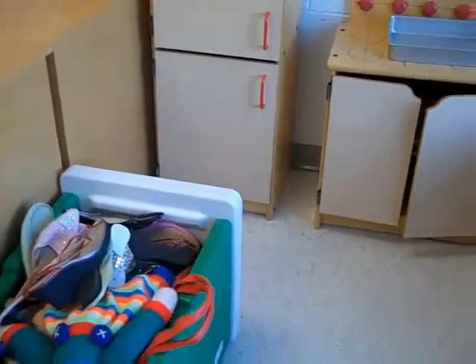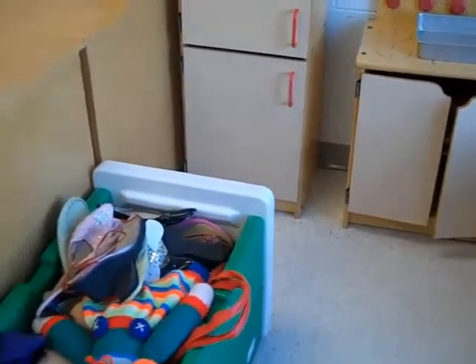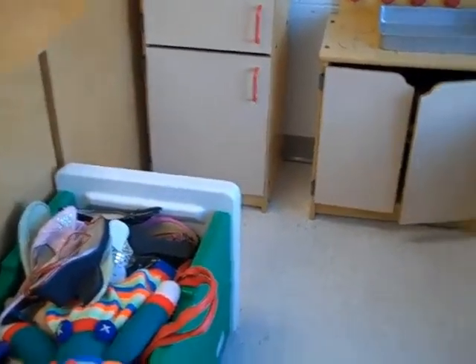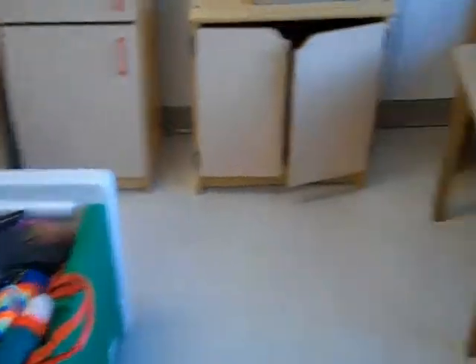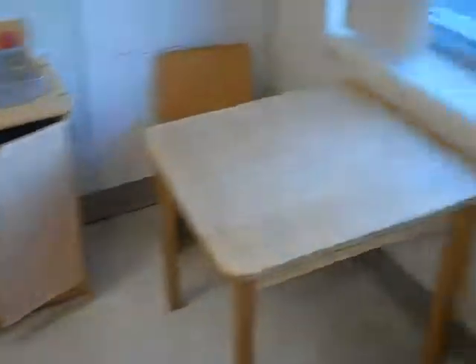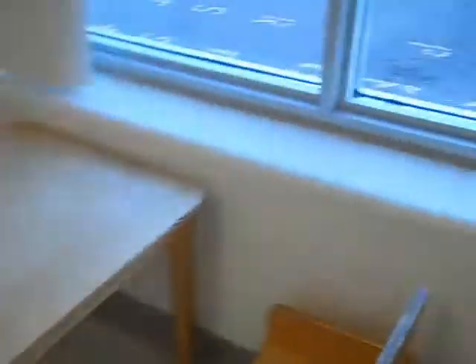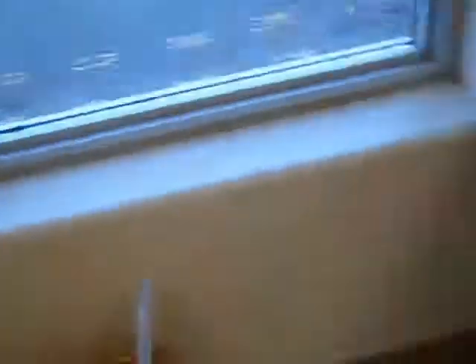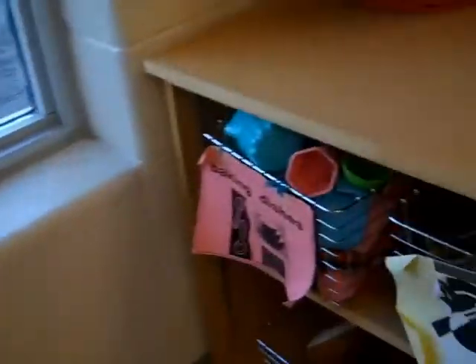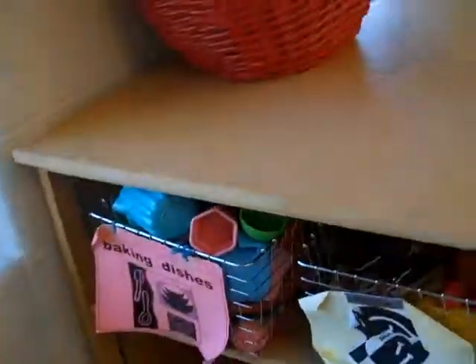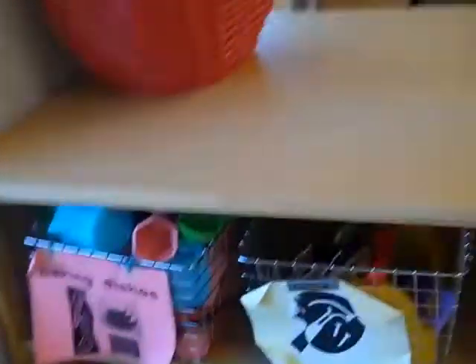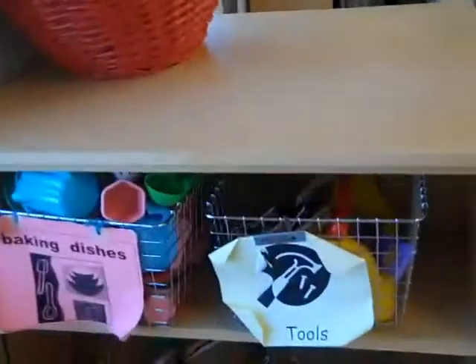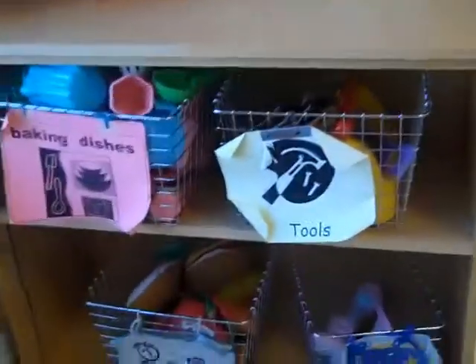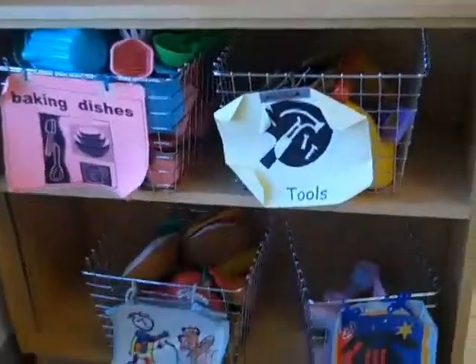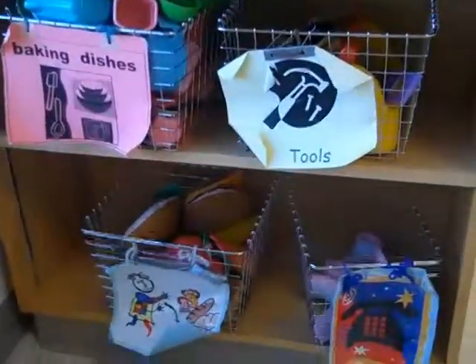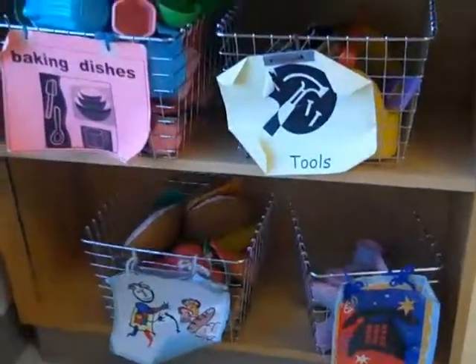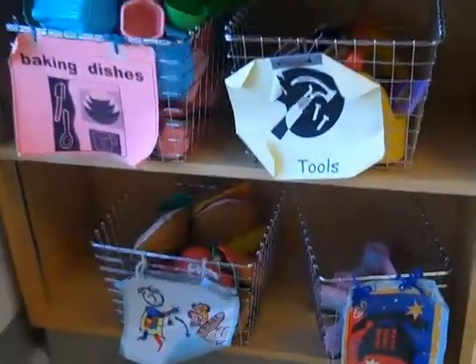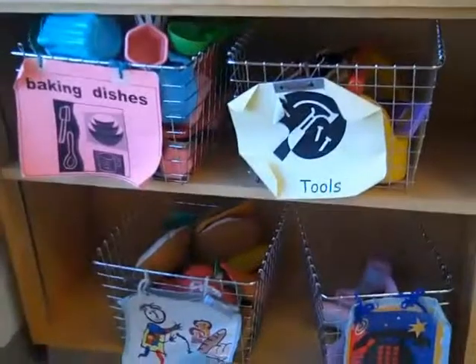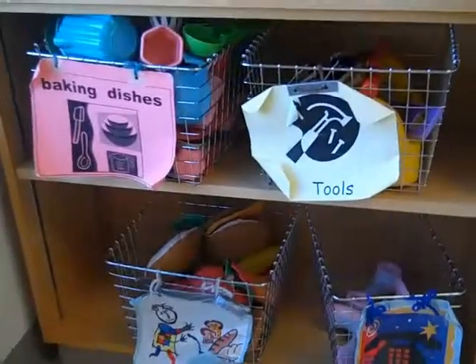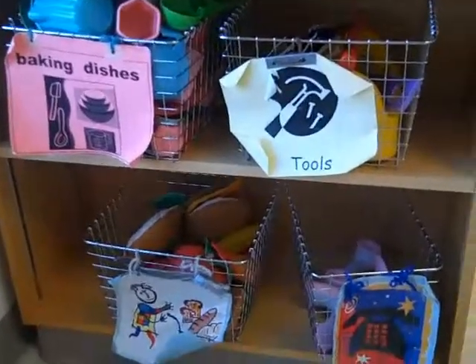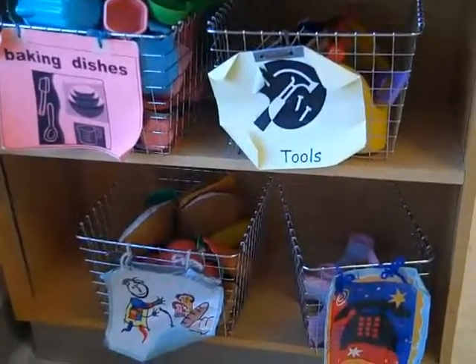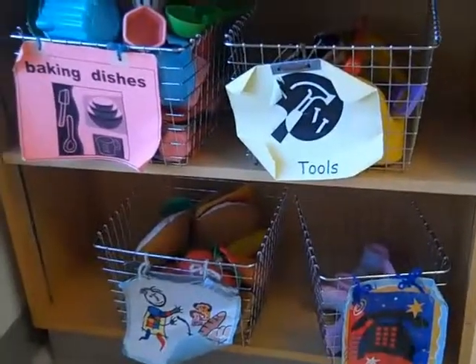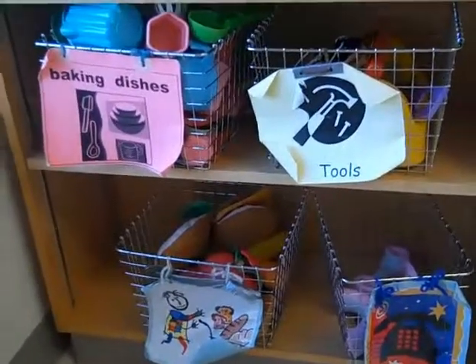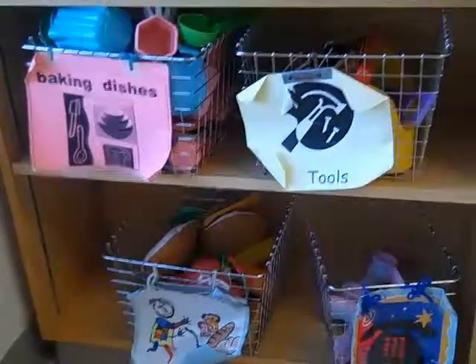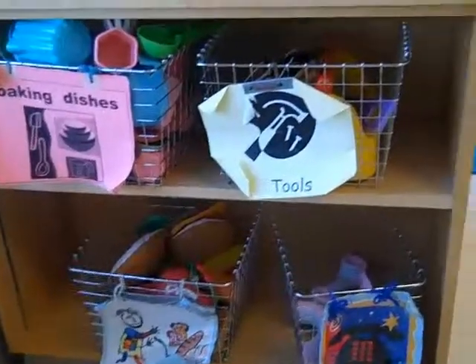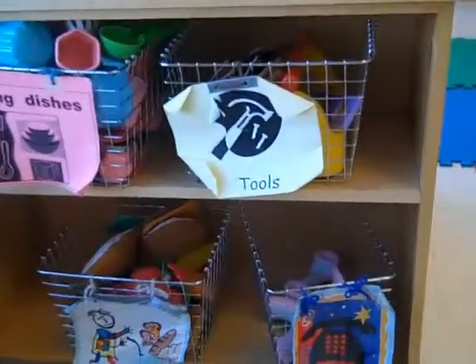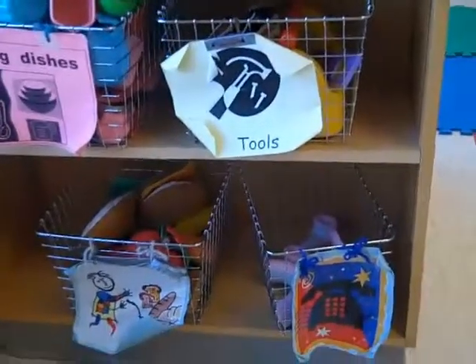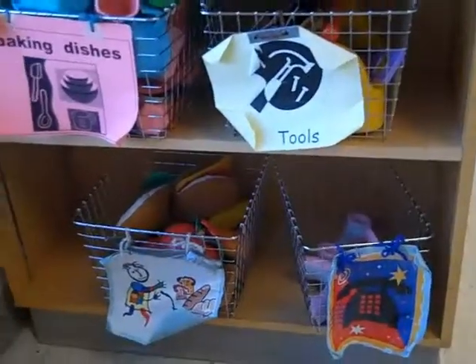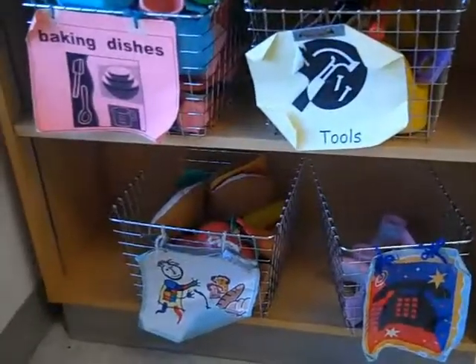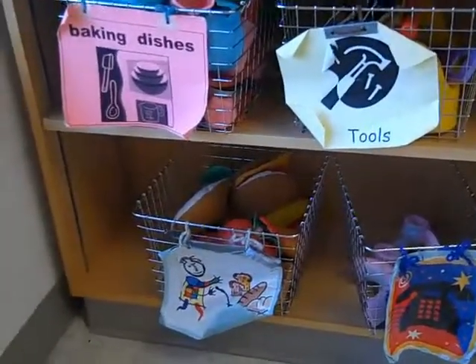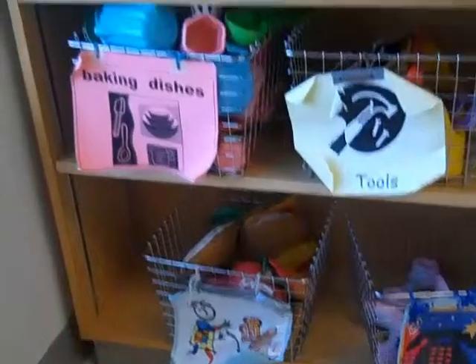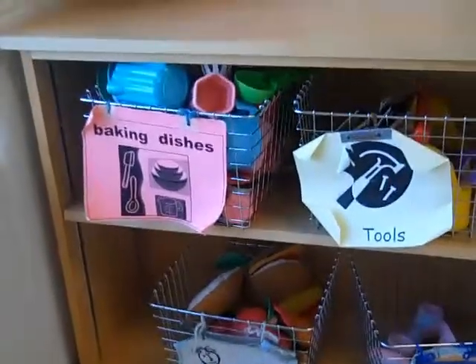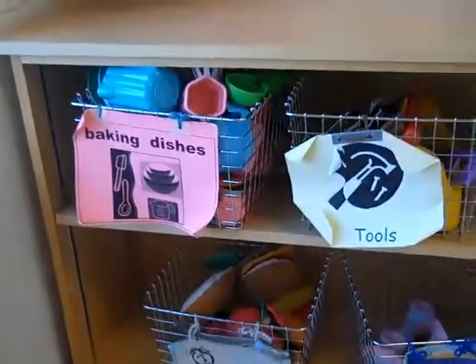The final centre is our house corner, our dress-up centre — very popular. And you'll notice that when it comes to tidy-up time, there's an organisation piece already in place for them to know where to put the tools, the phones, the food, and the dishes.